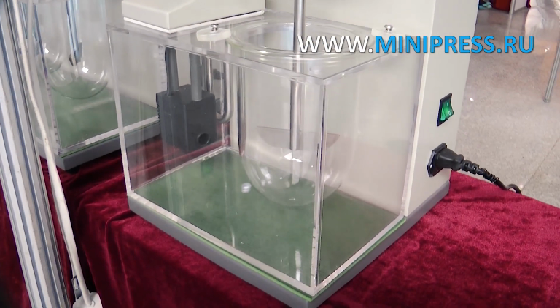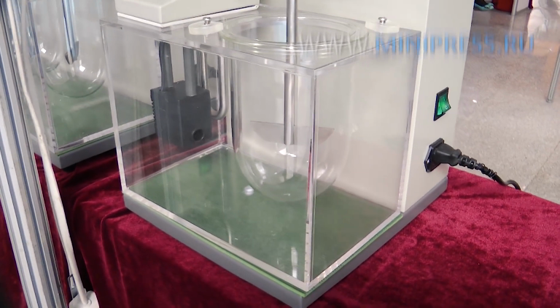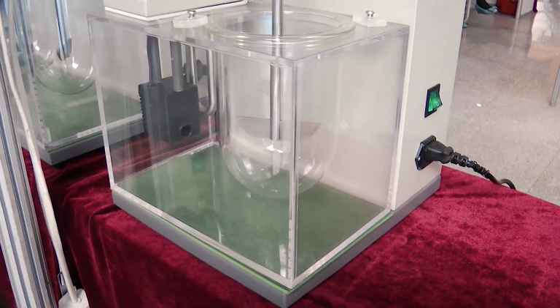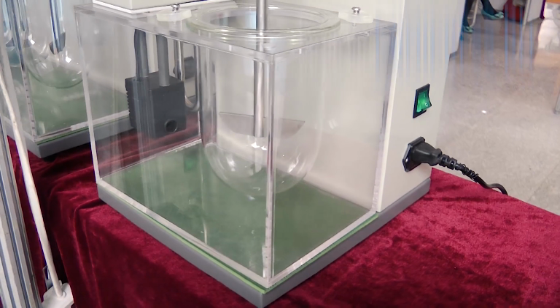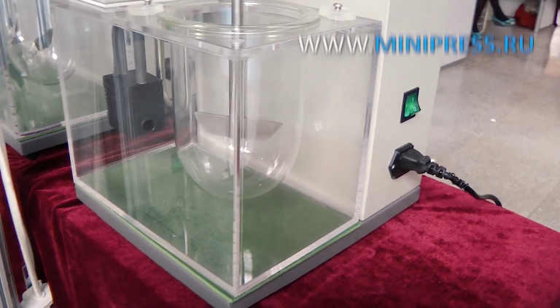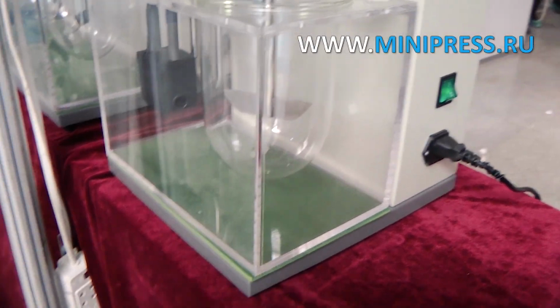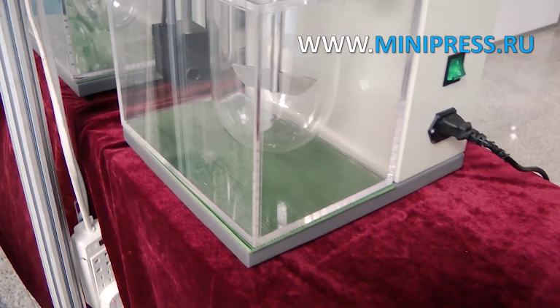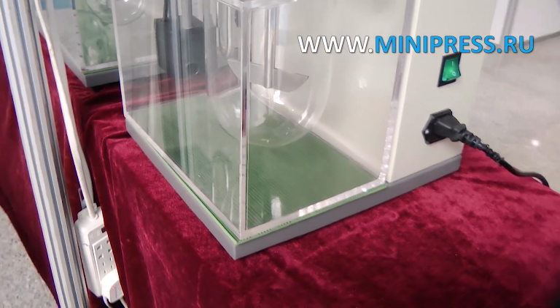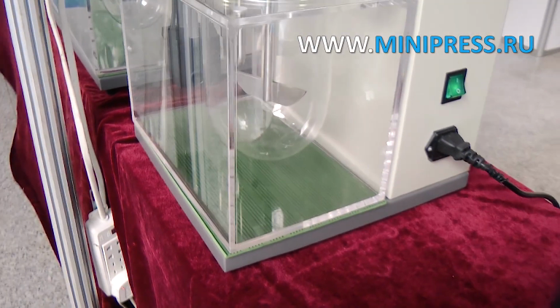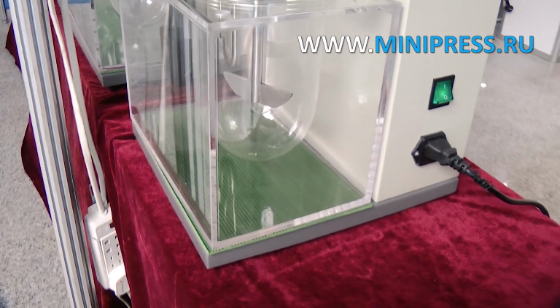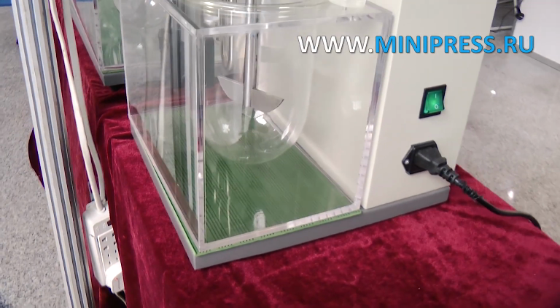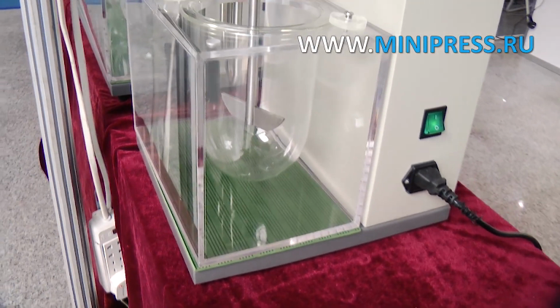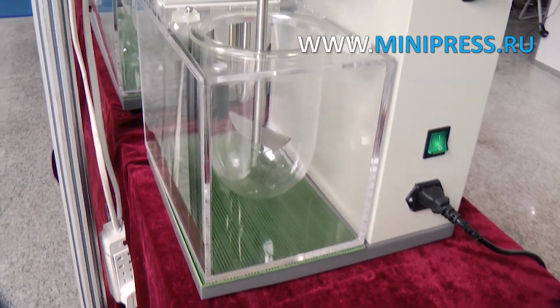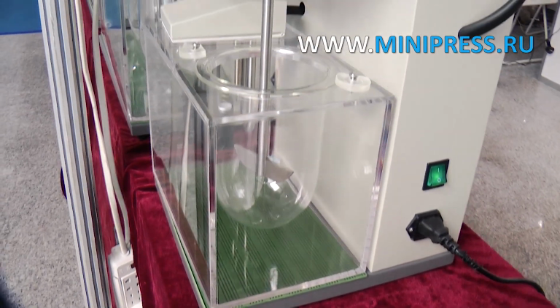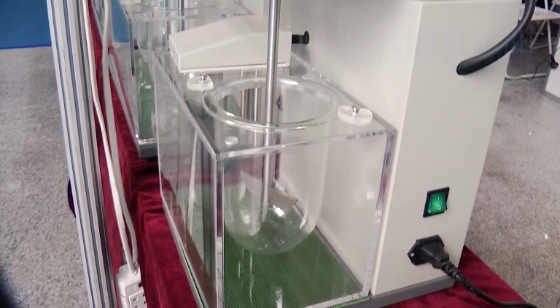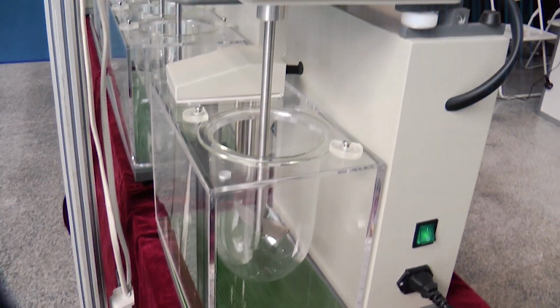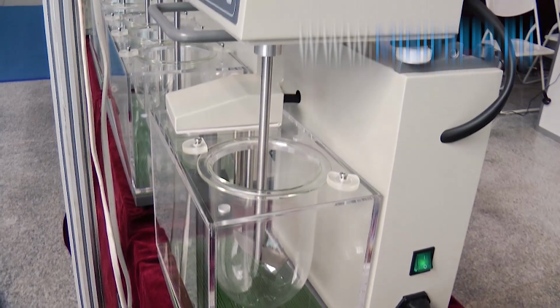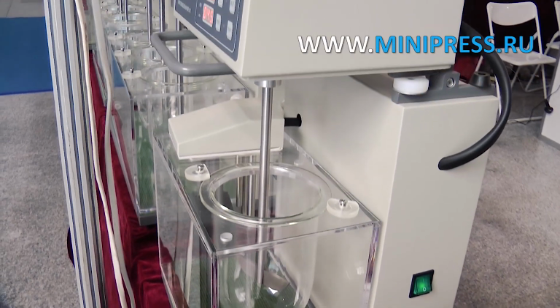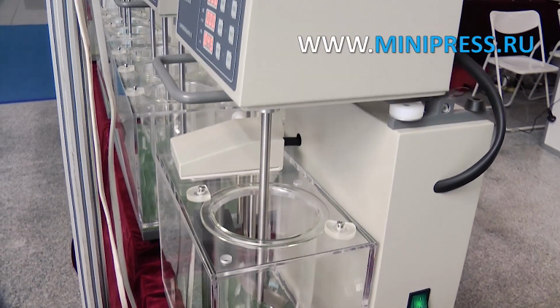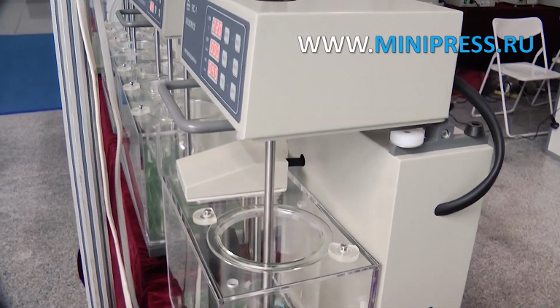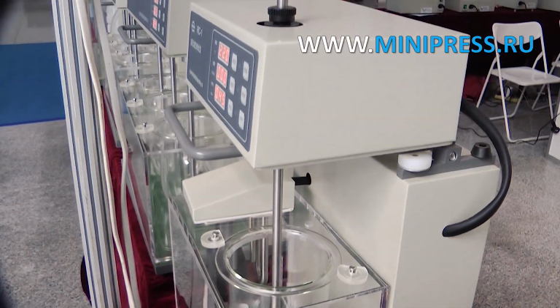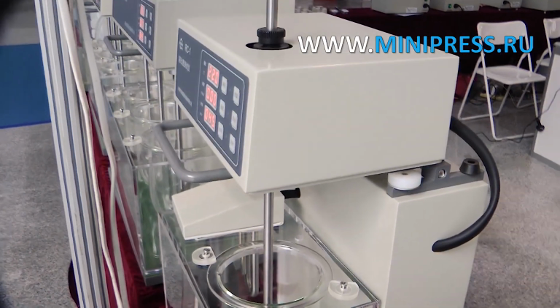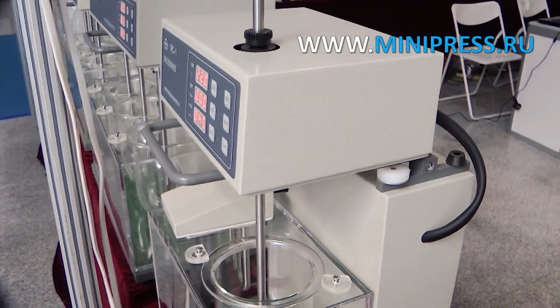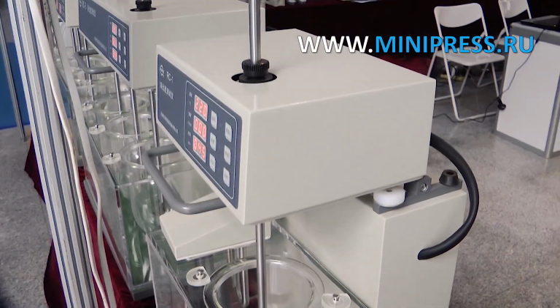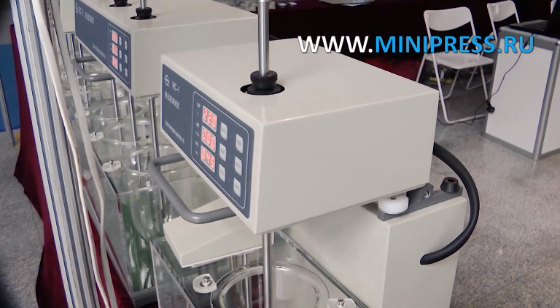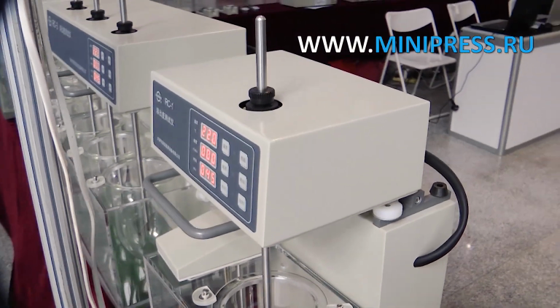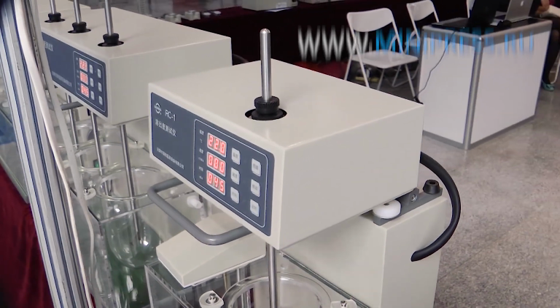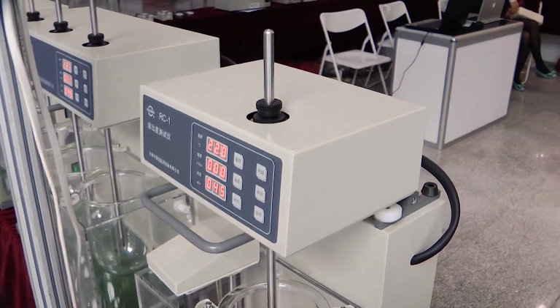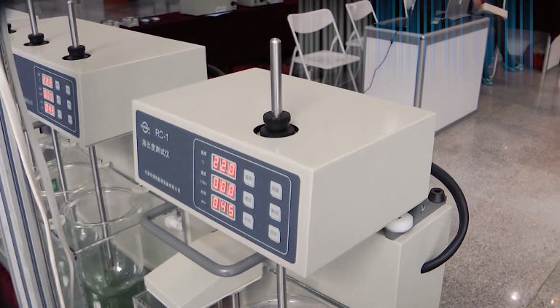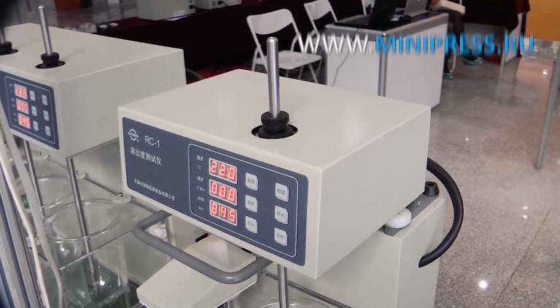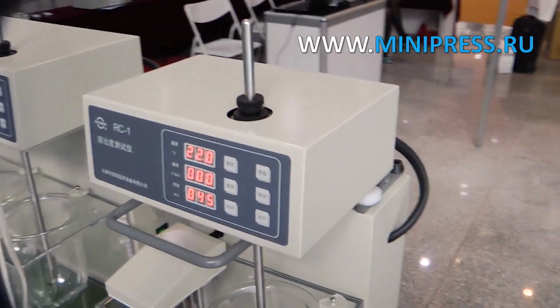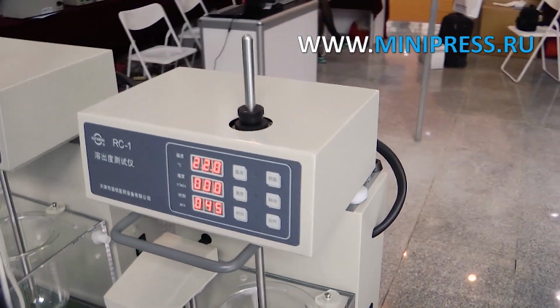The water flow is circulated by a magnetic pump, distributing it evenly through the system, and the water bath maintains the same temperature. This tablet dissolving device is equipped with automatic control of temperature, speed change, and time.